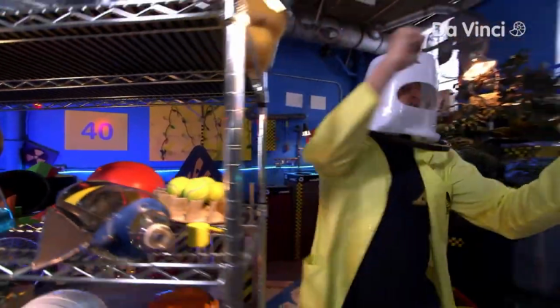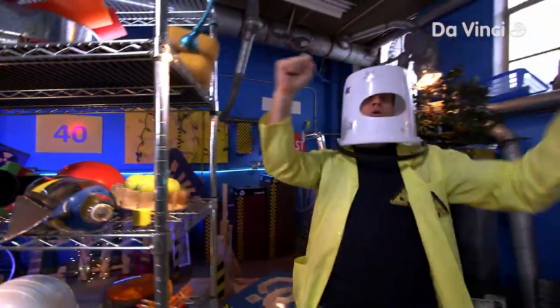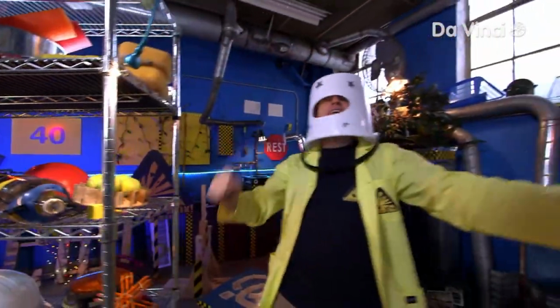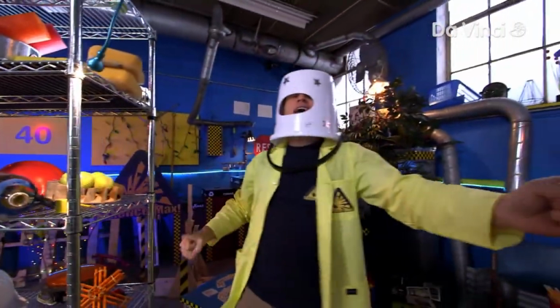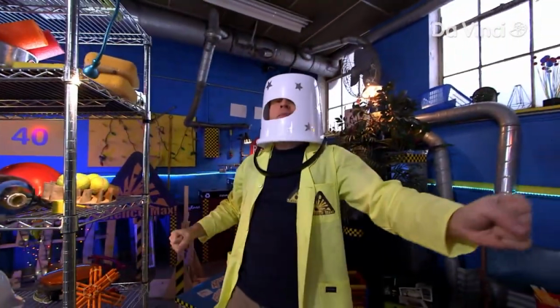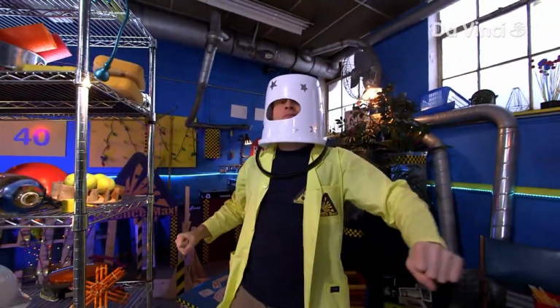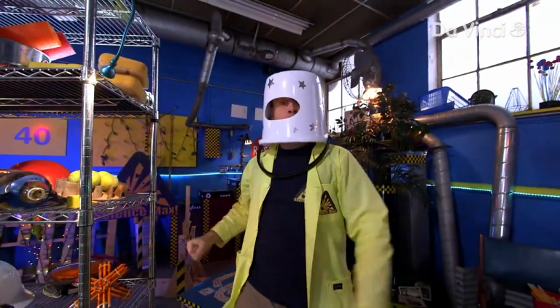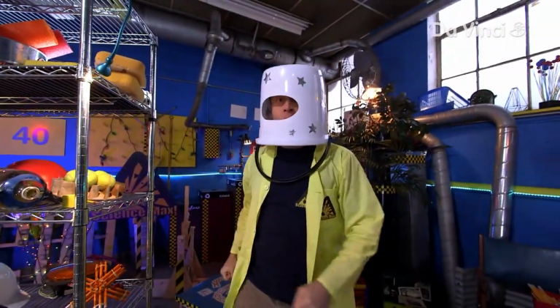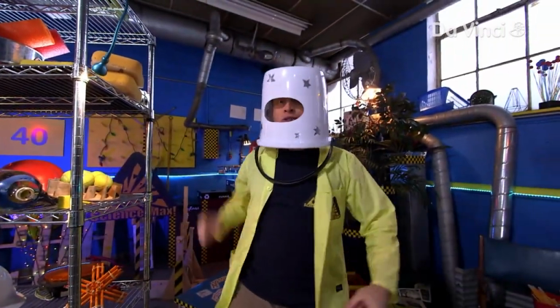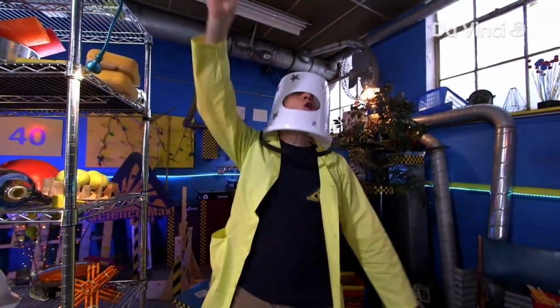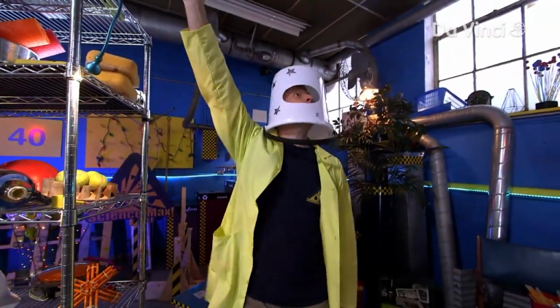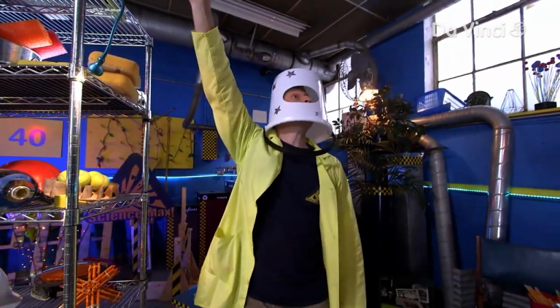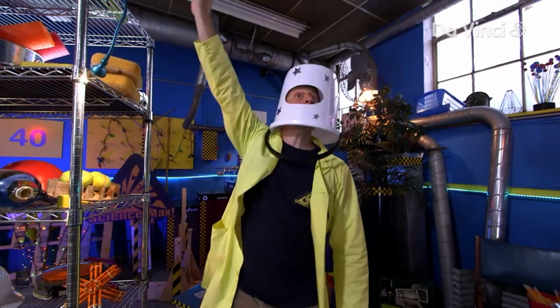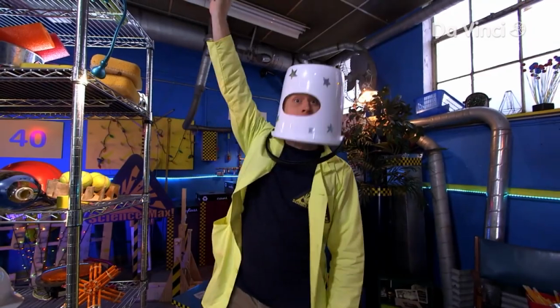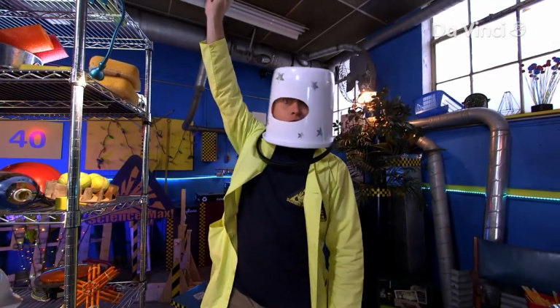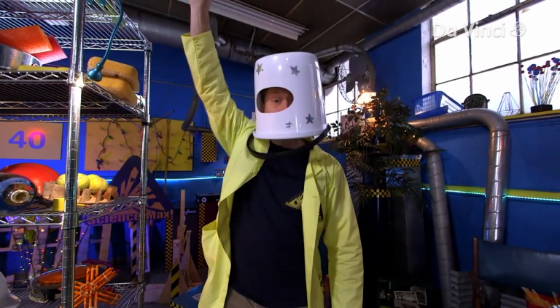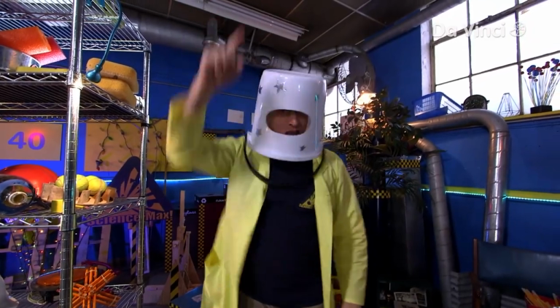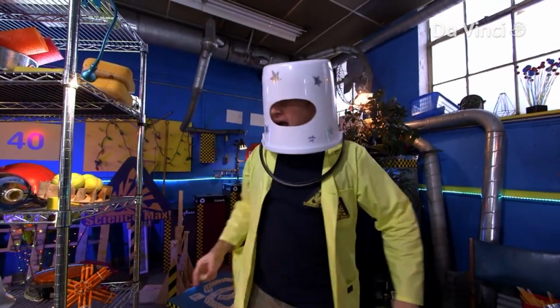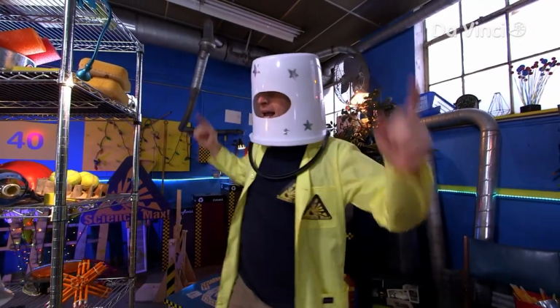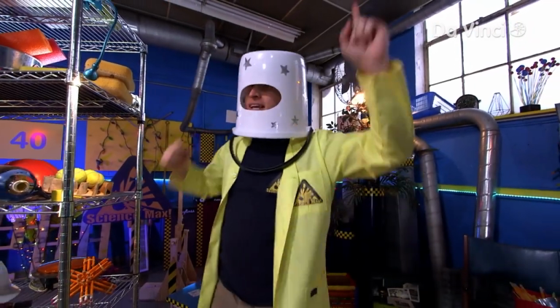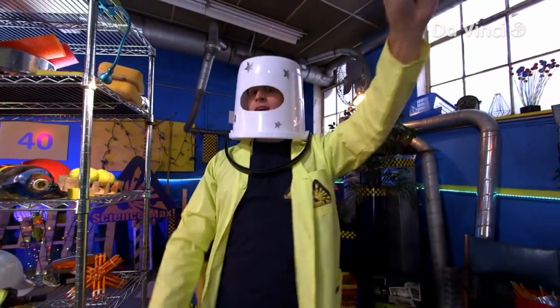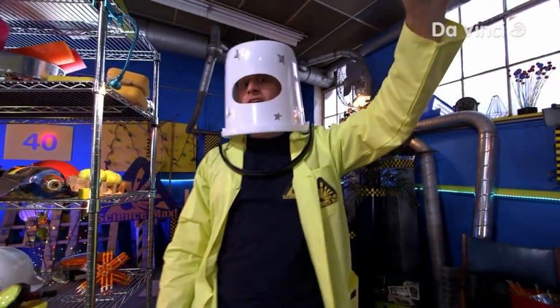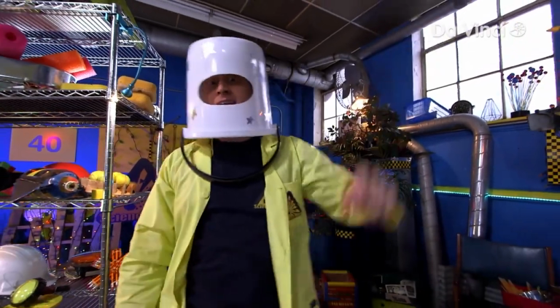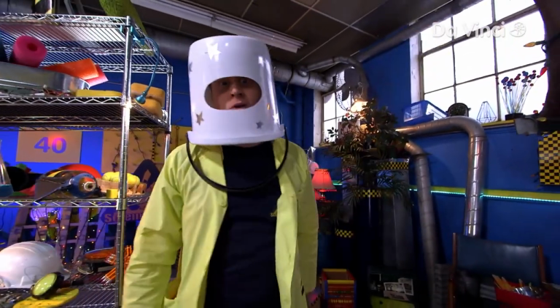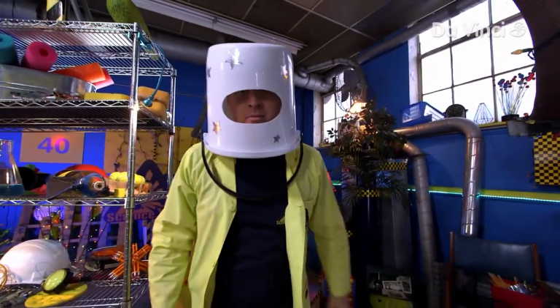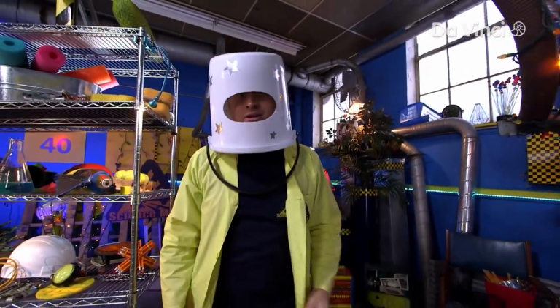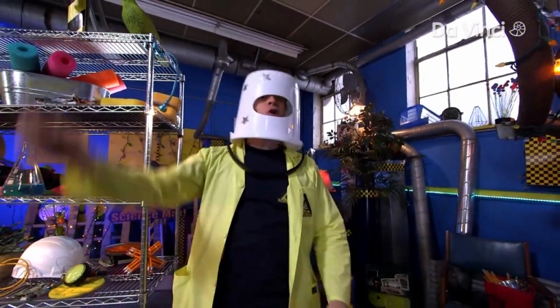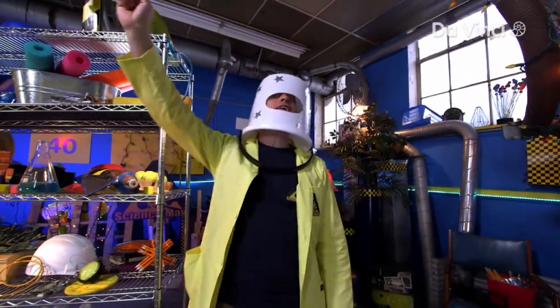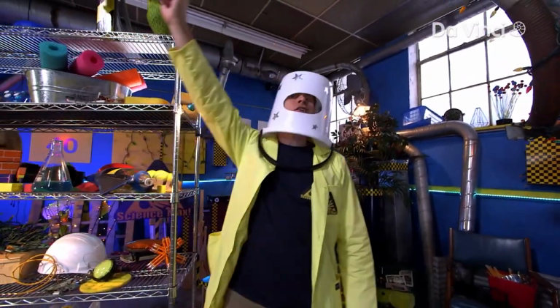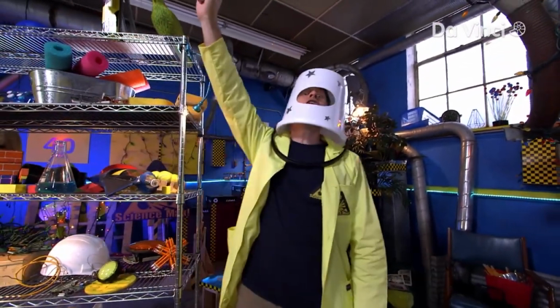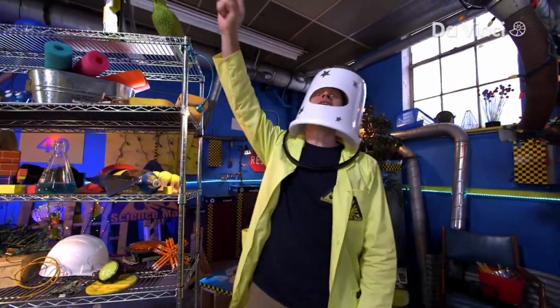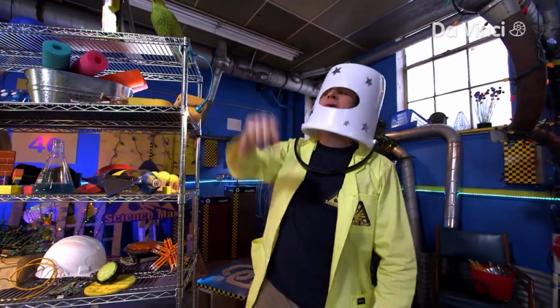OK, Science Maximites, prepare to hurtle through the cosmos. I am Captain Phil, and today we're going to be building rockets on Science Max.